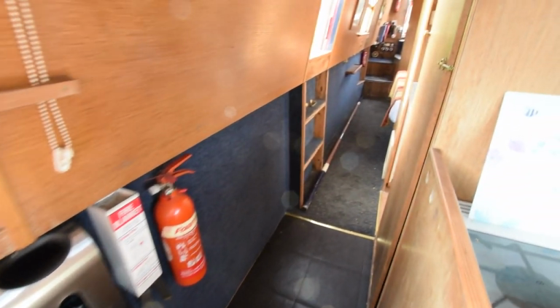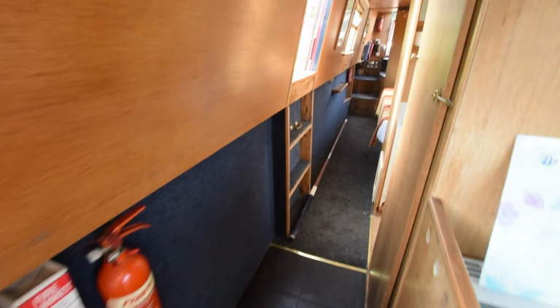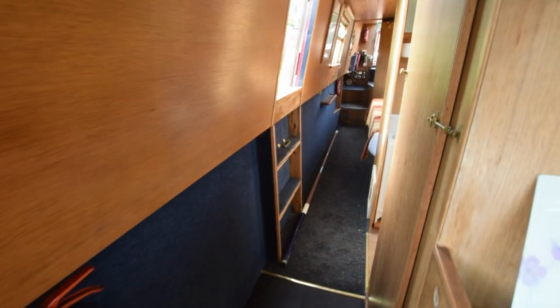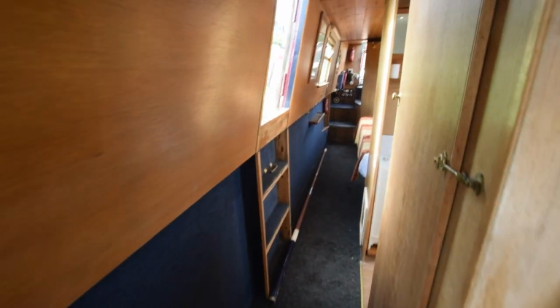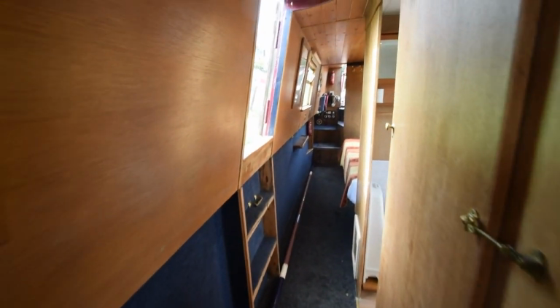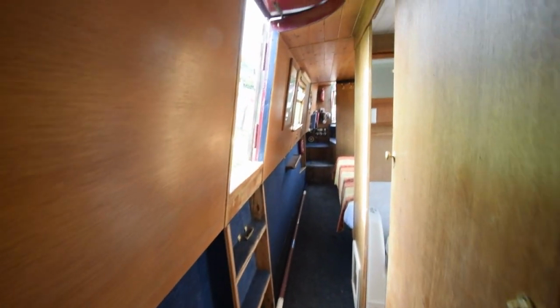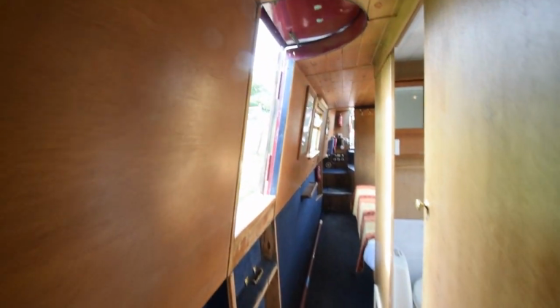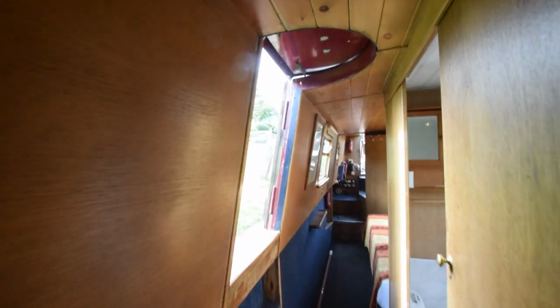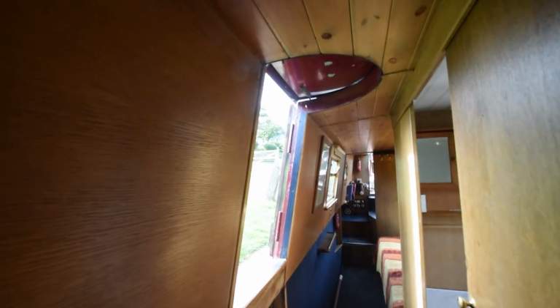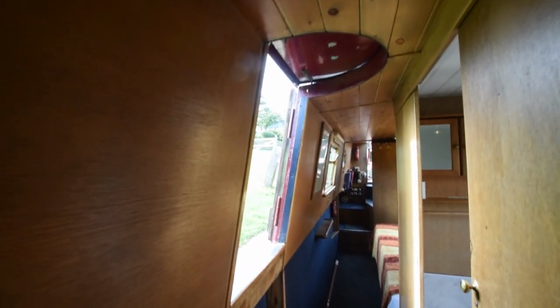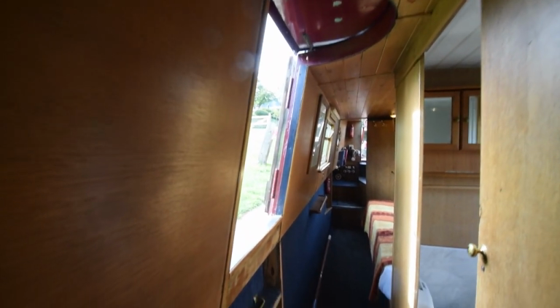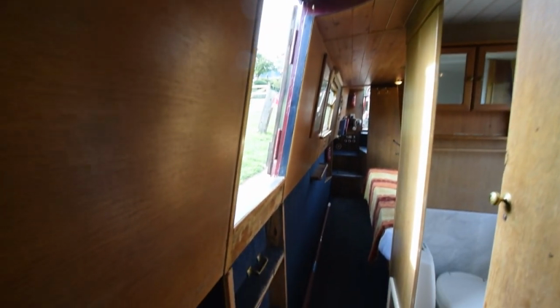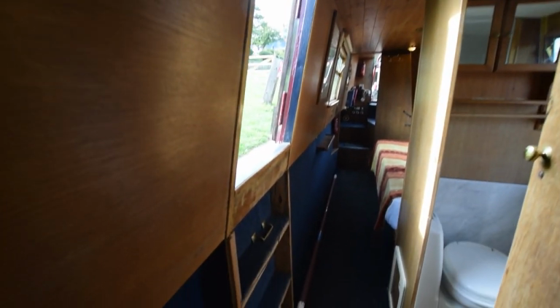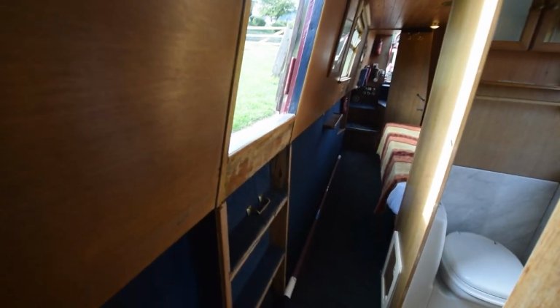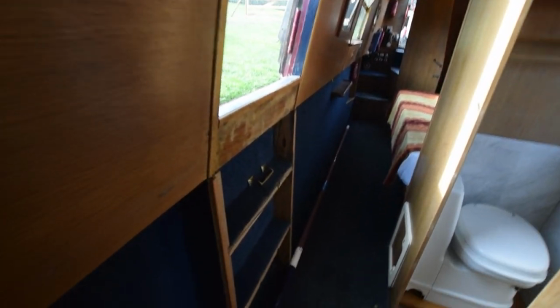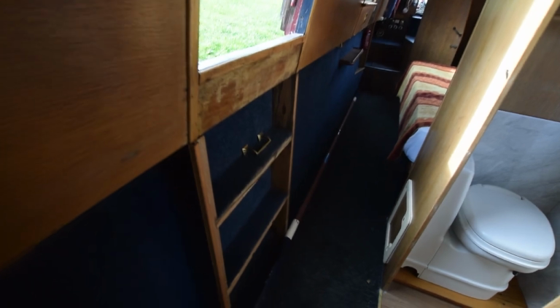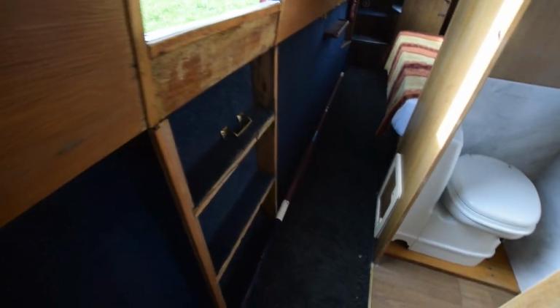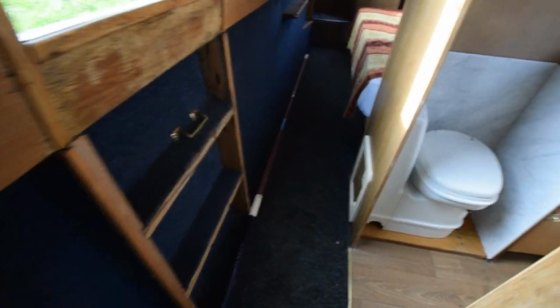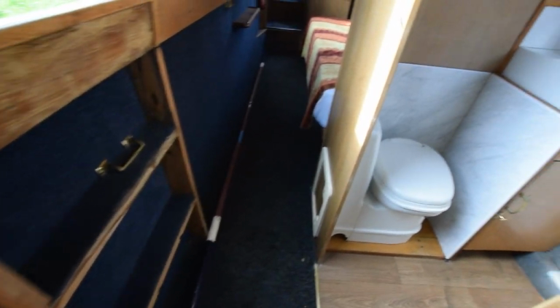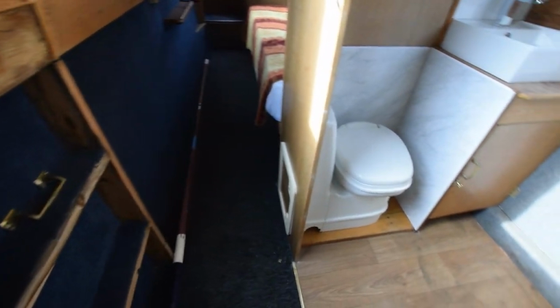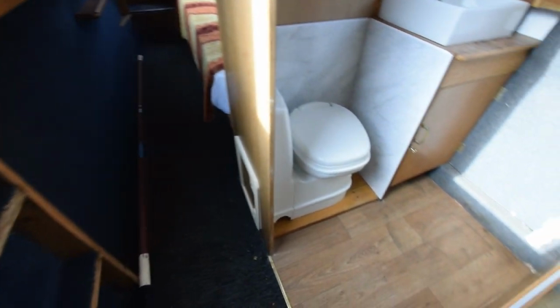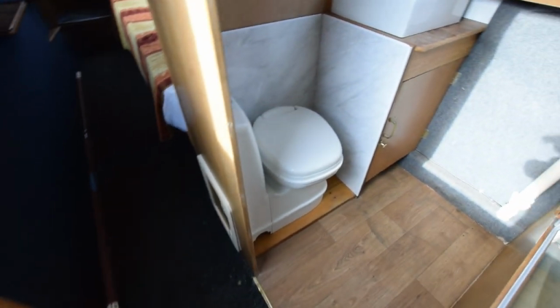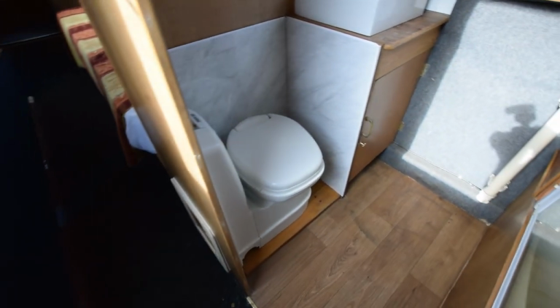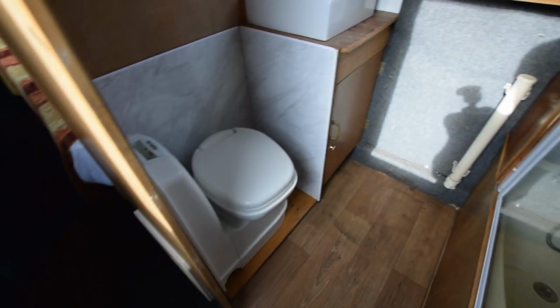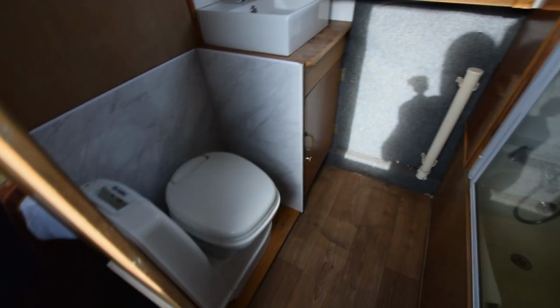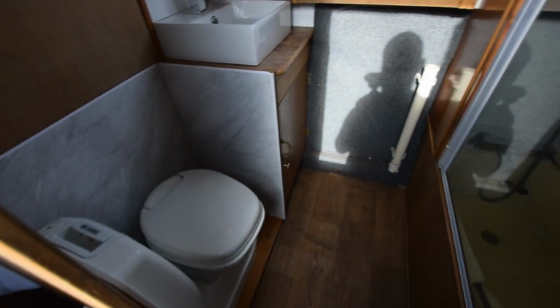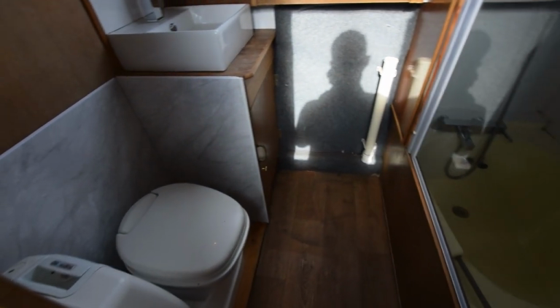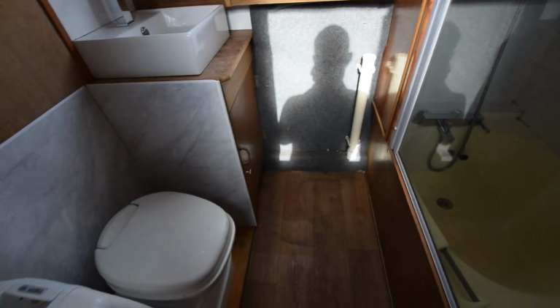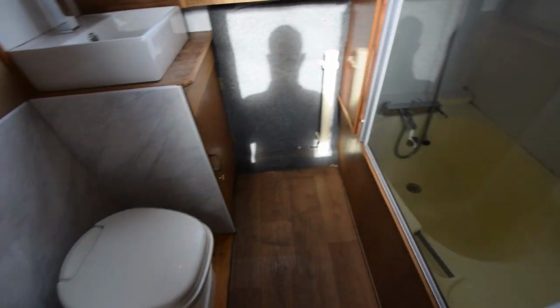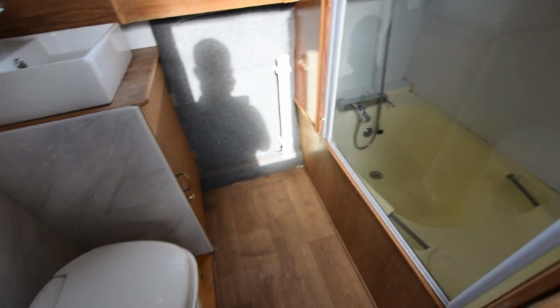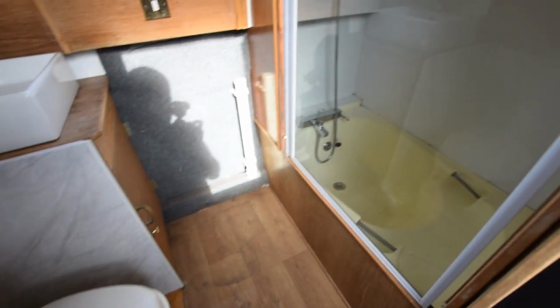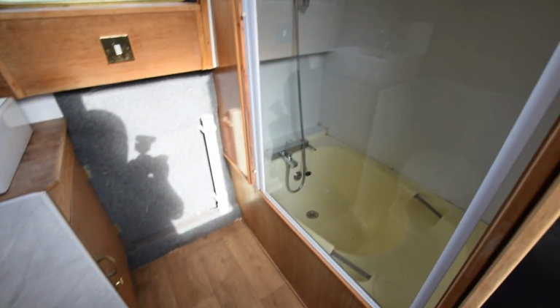There's a corridor down the starboard side. There's a side hatch with a roof hatch over some steps if you need to get out that way. And the bathroom has a sliding door — it's a Thetford cassette loo.